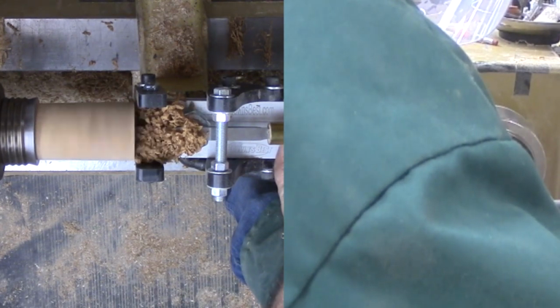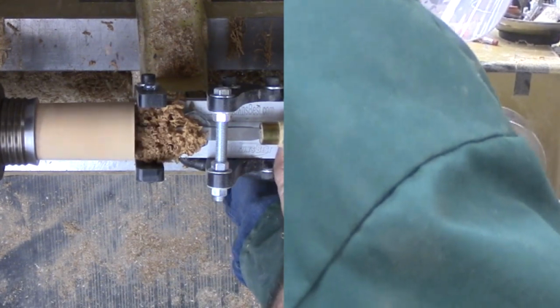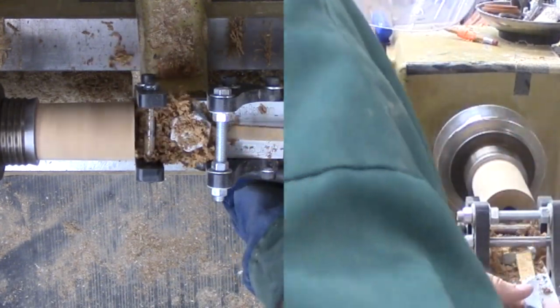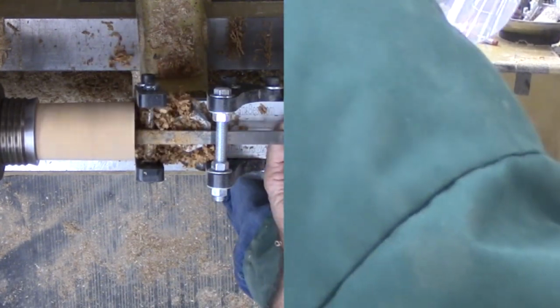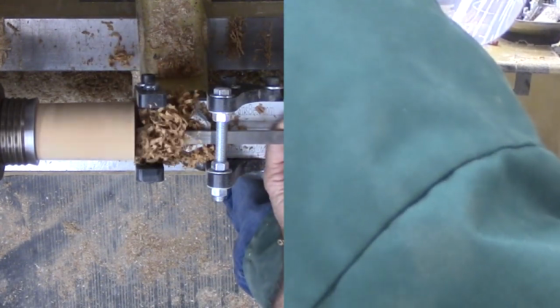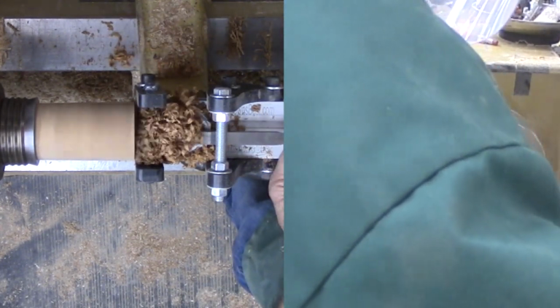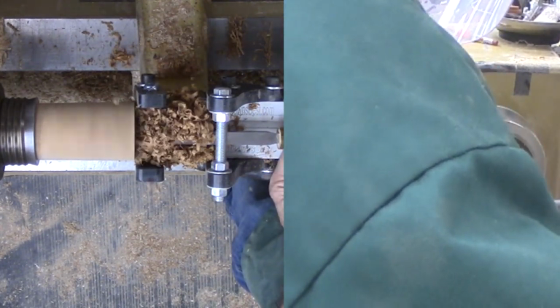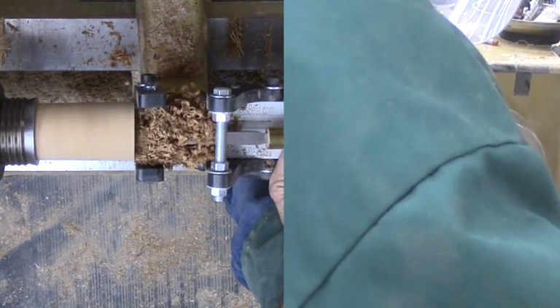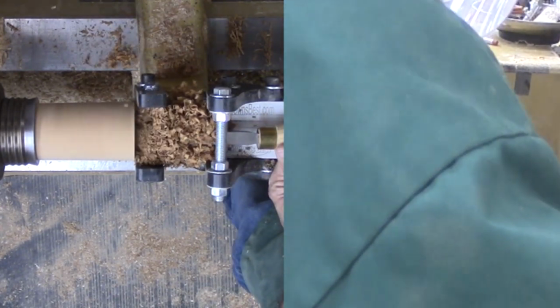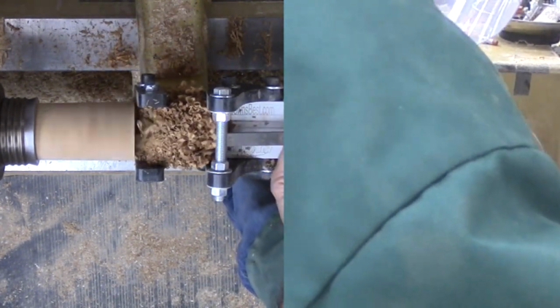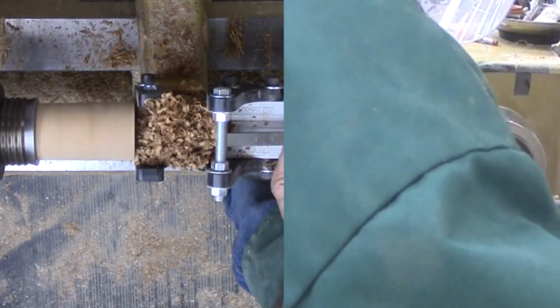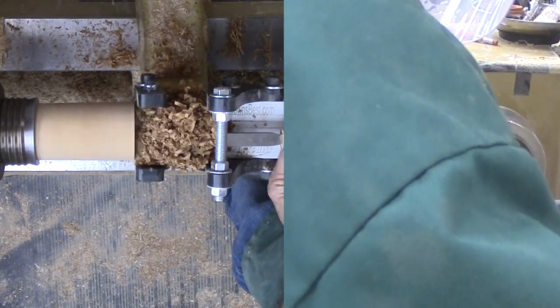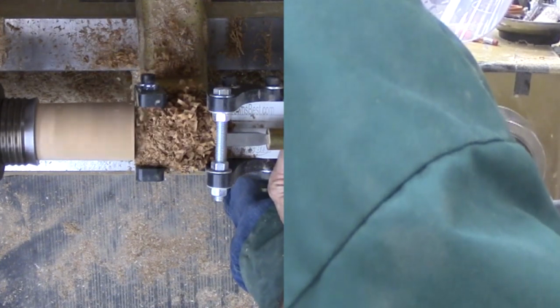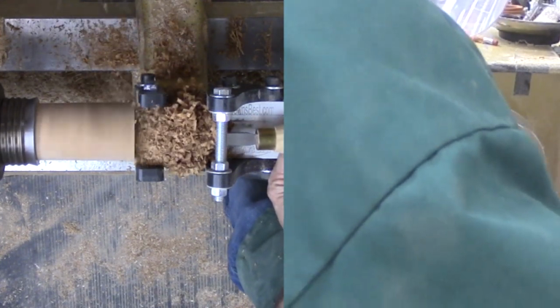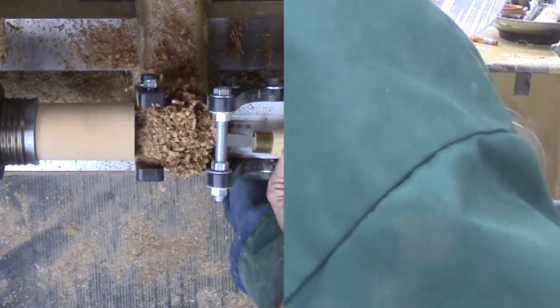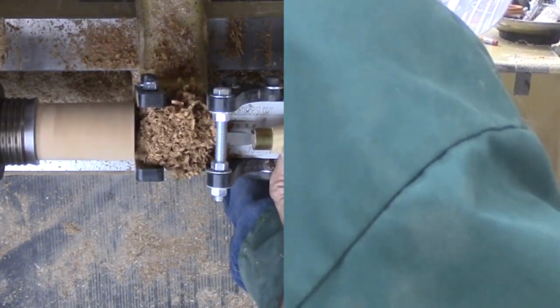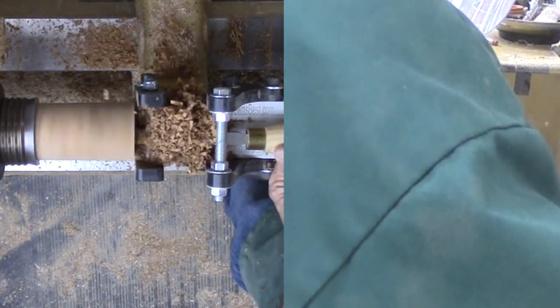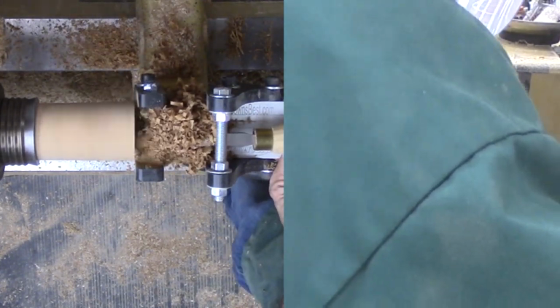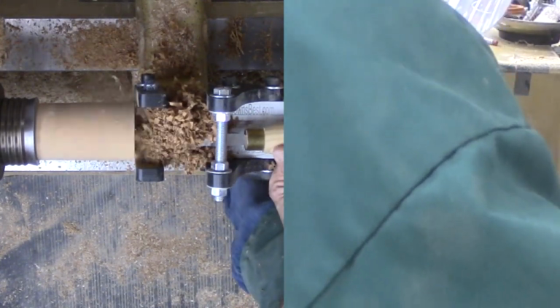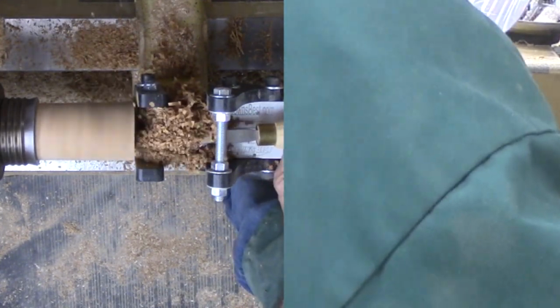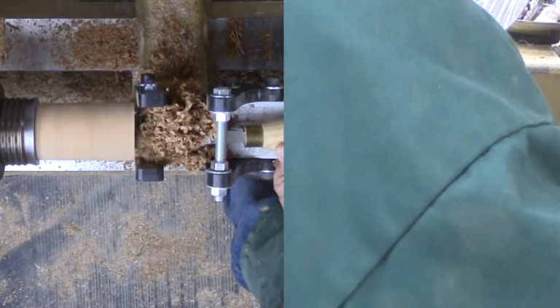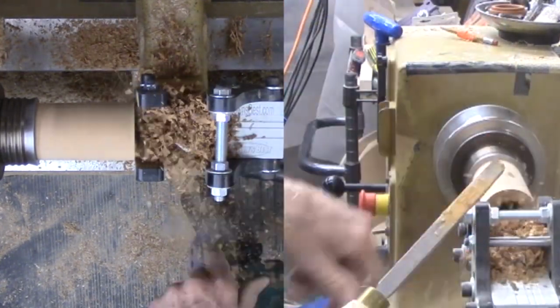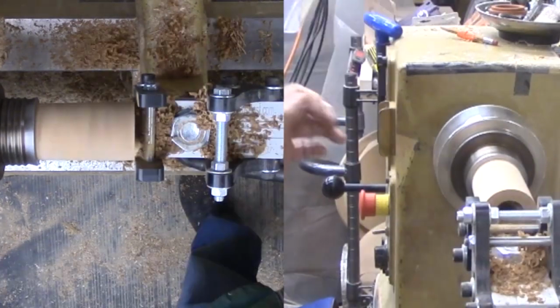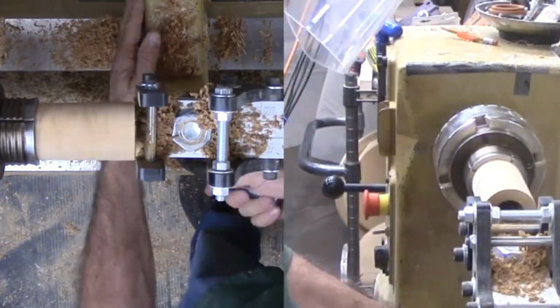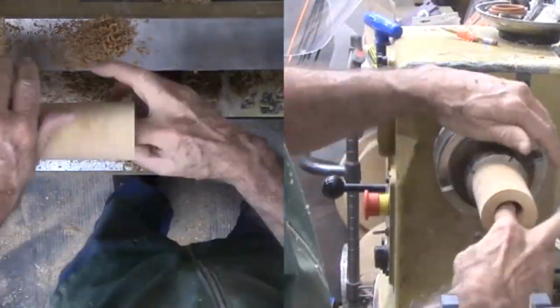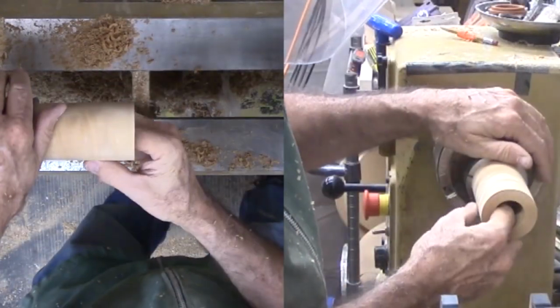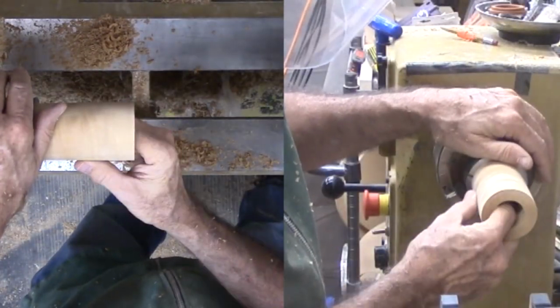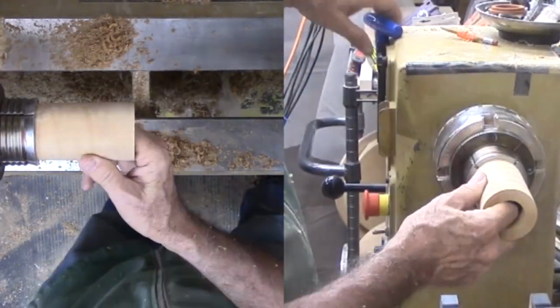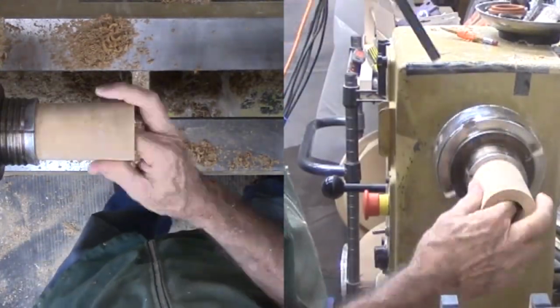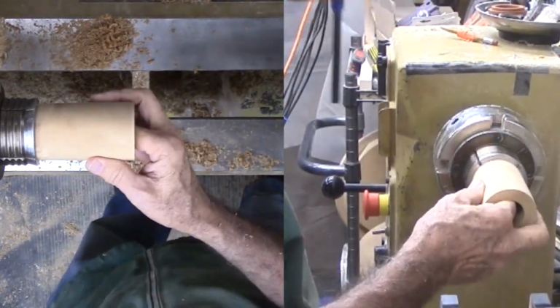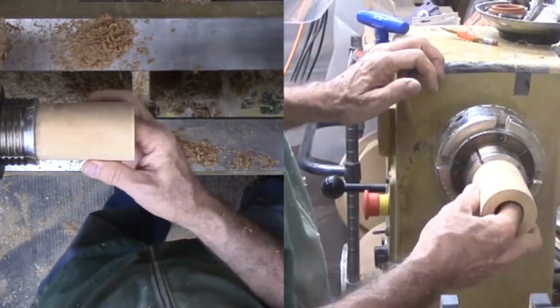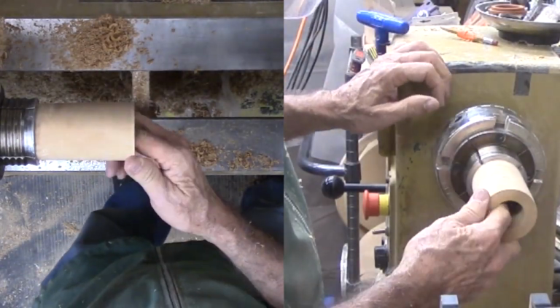Then for hollowing, I am trying out a tool stabilizing rig from Ron Brown's Best with the box scraper. The stabilizer prevents the tool handle from lifting. This makes the cut pass go smoothly without grabs. Nice shavings too.